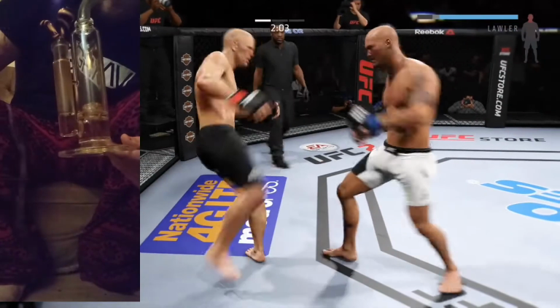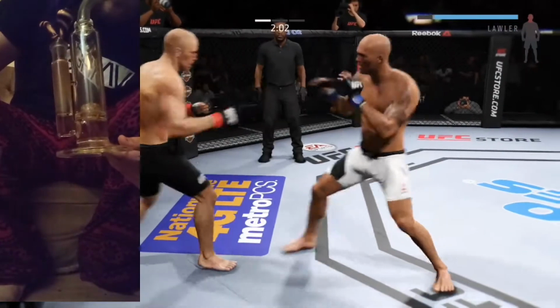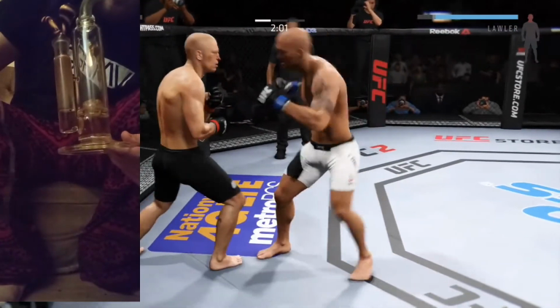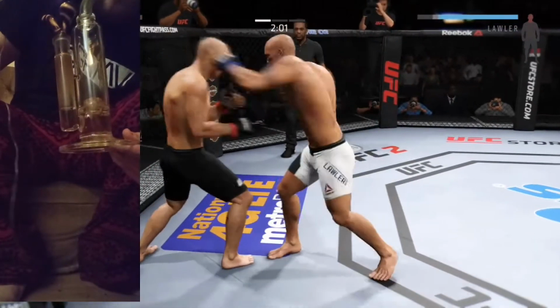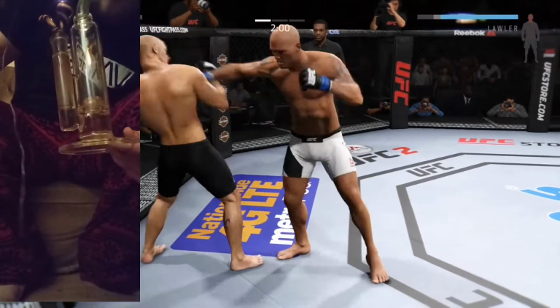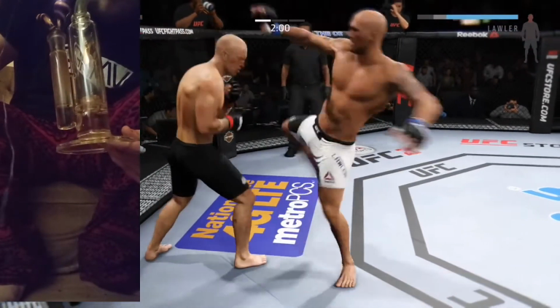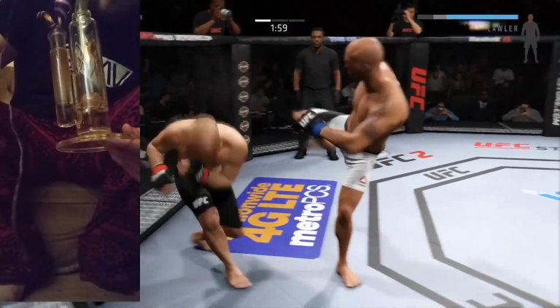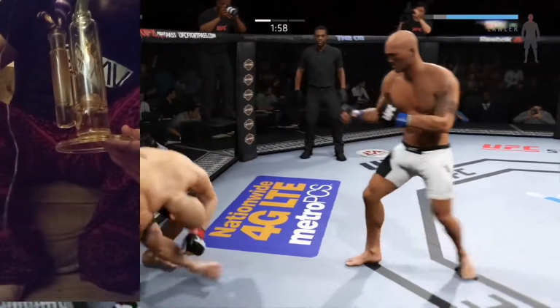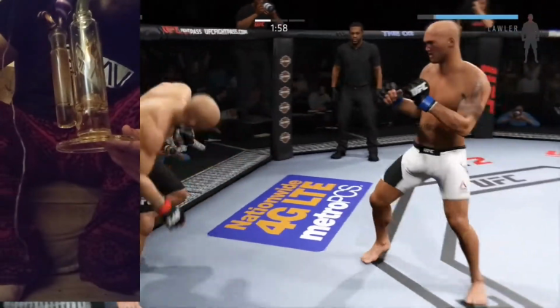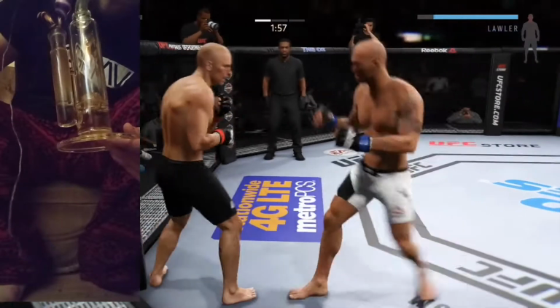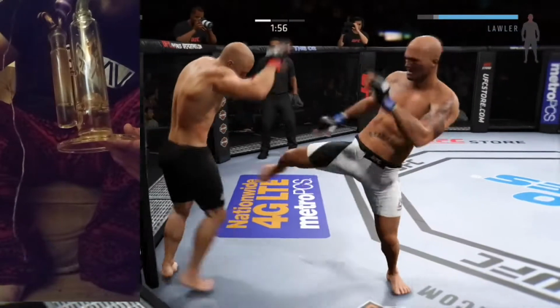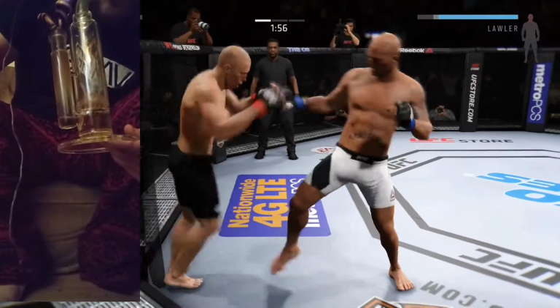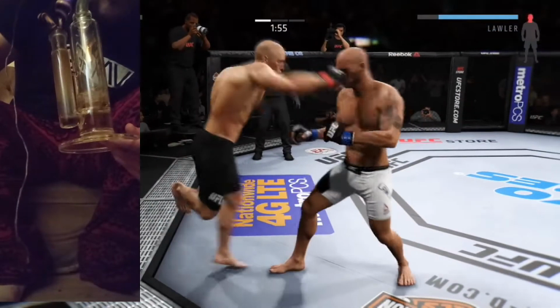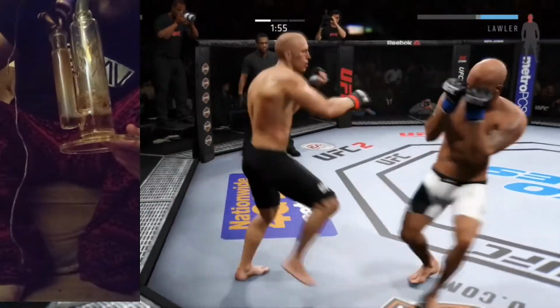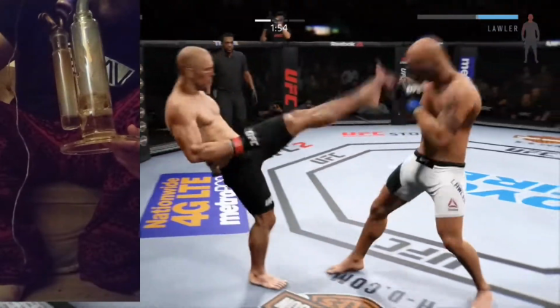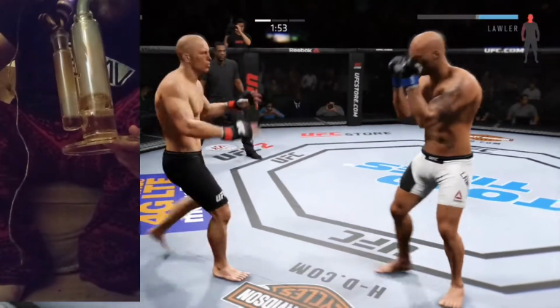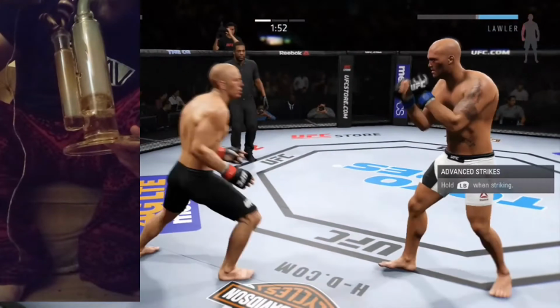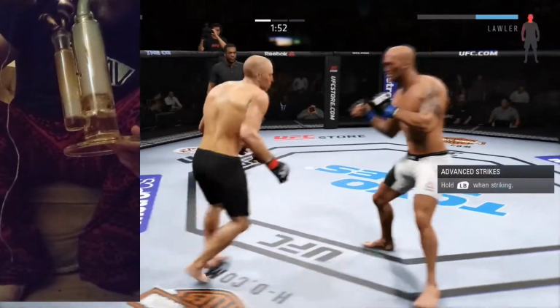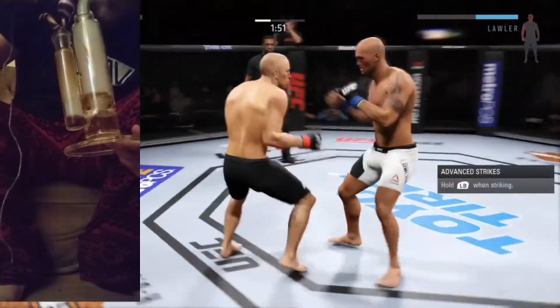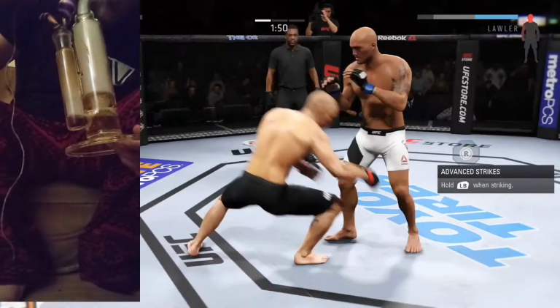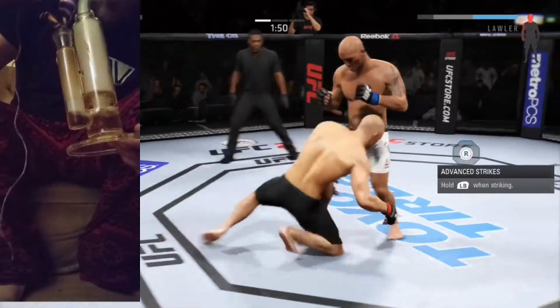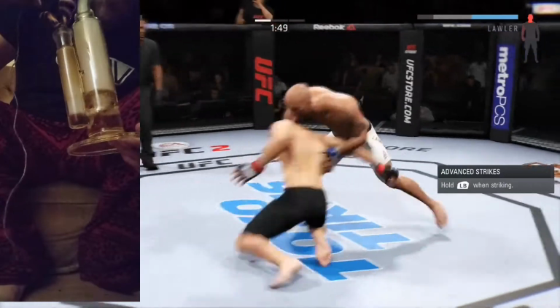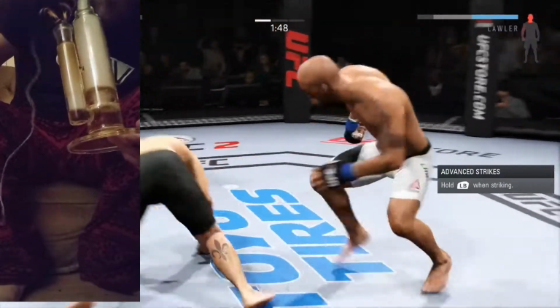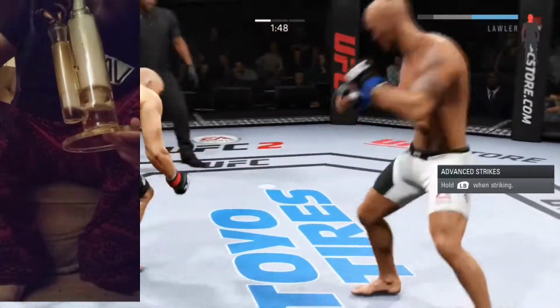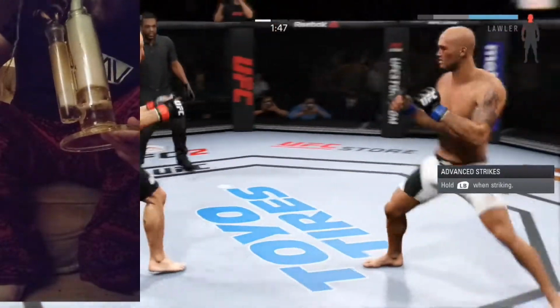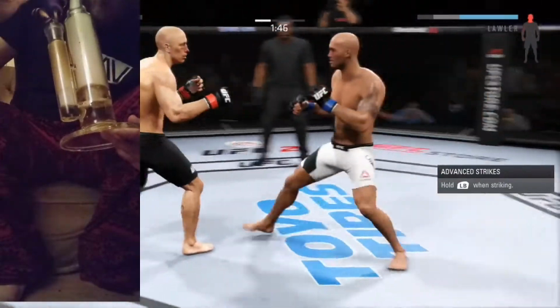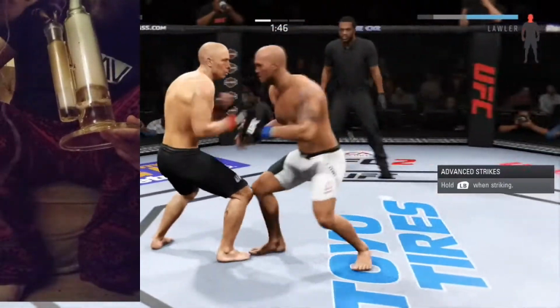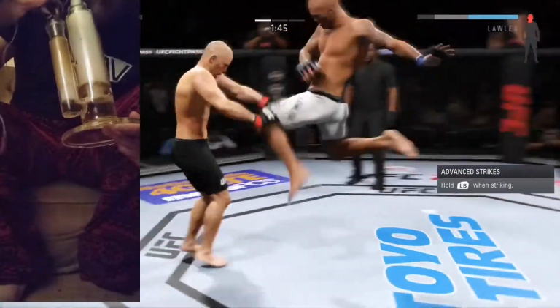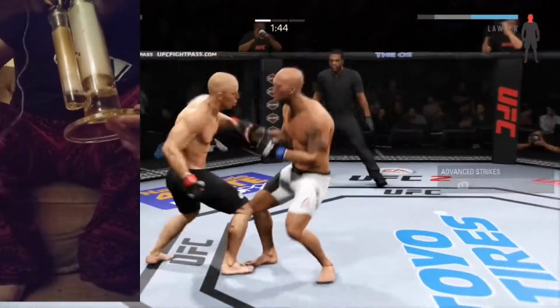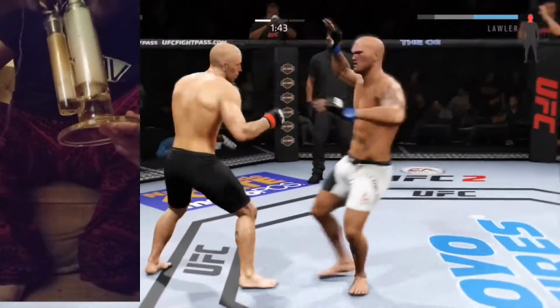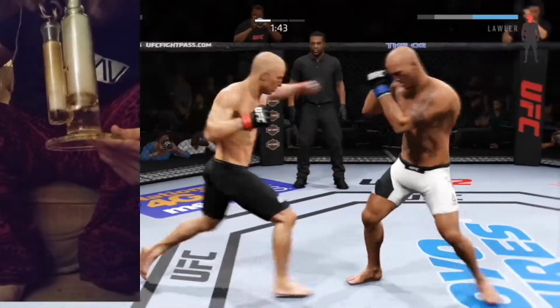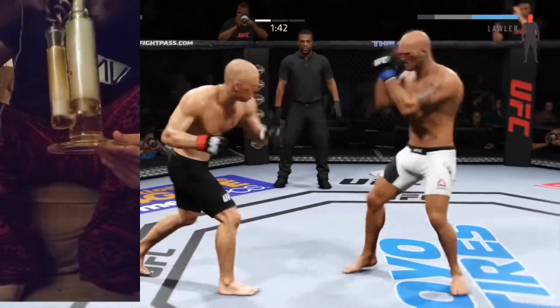That's a heavy body kick! Combination! Hard kick lands. He got rocked! He's got to be careful here — he's clearly in trouble. That's a huge uppercut.